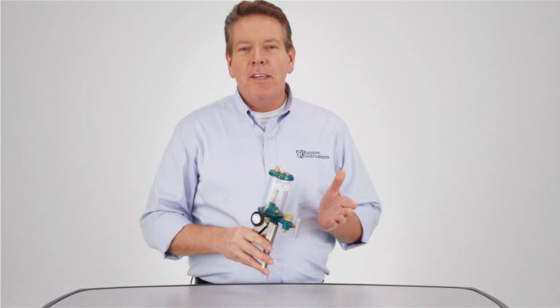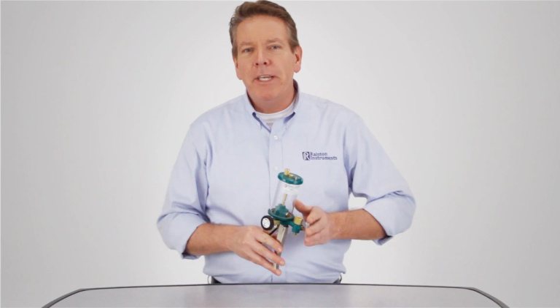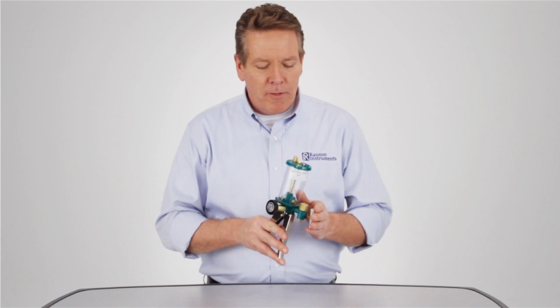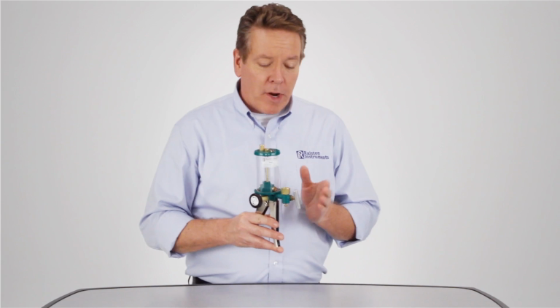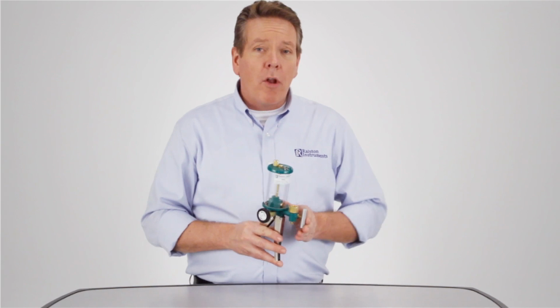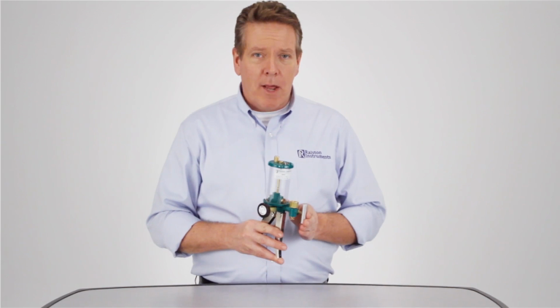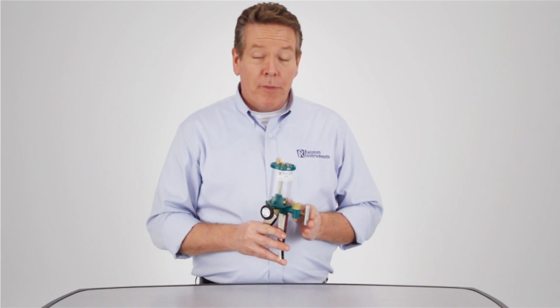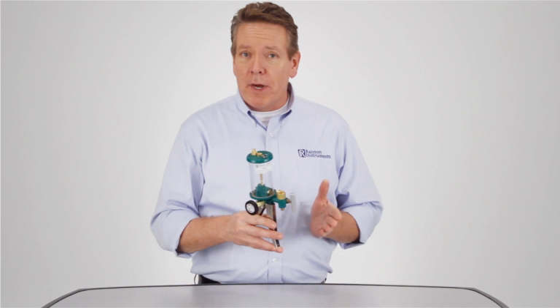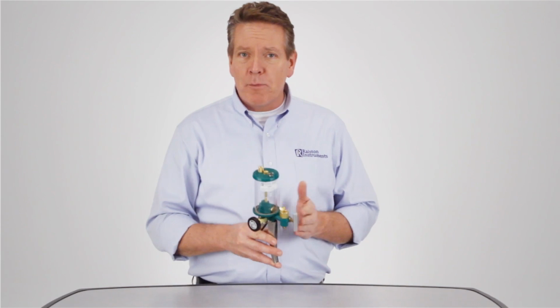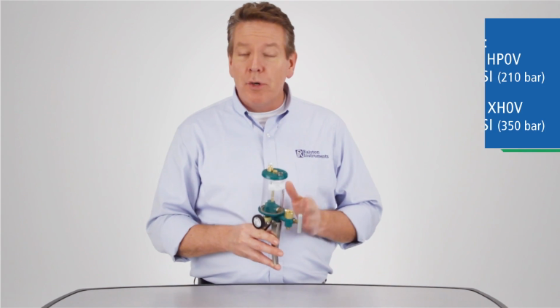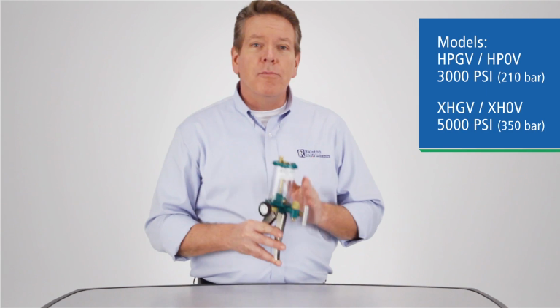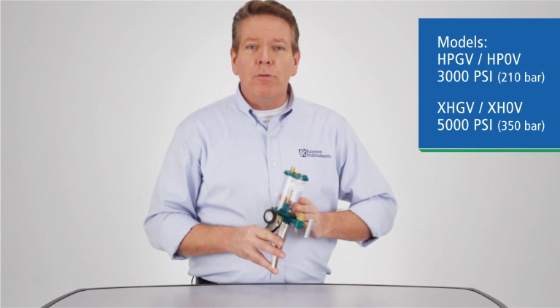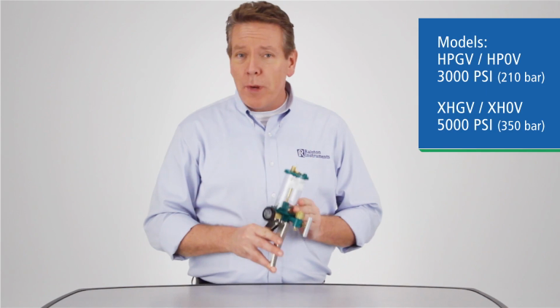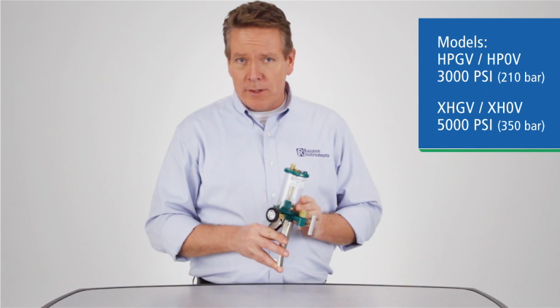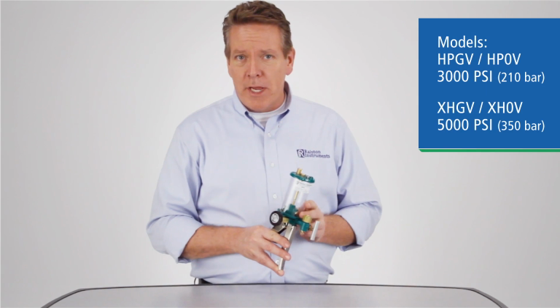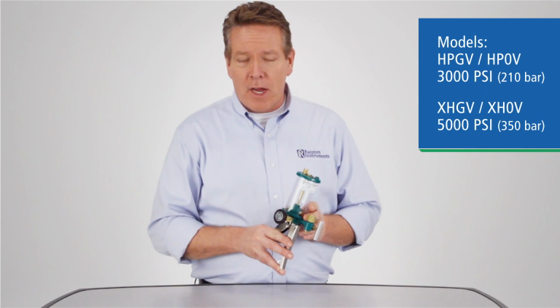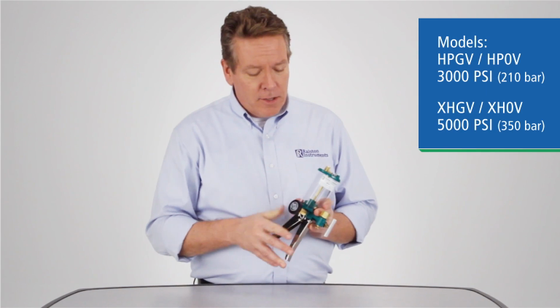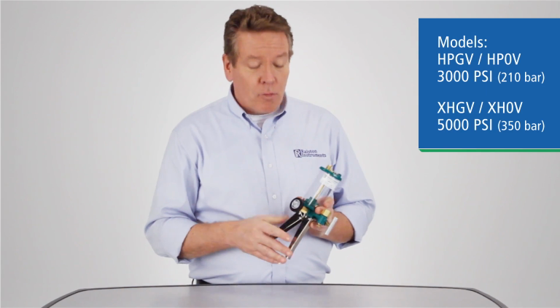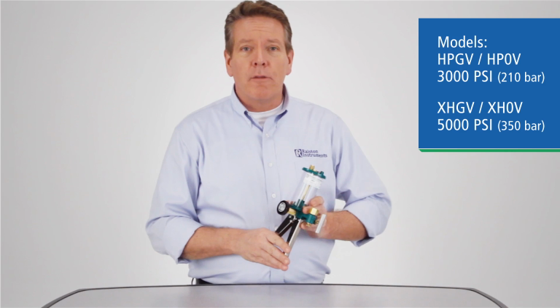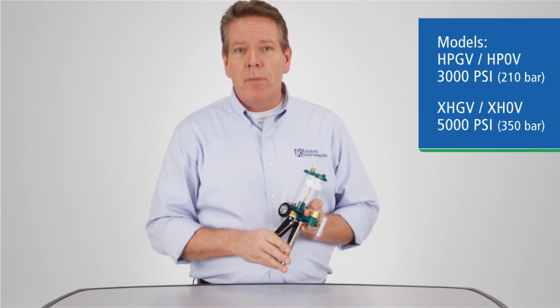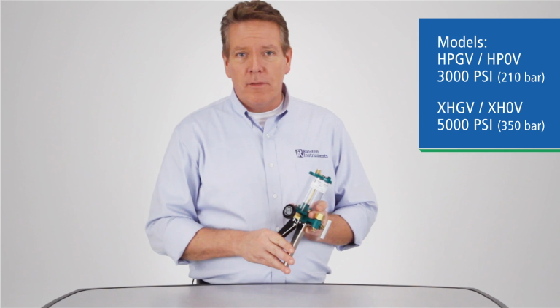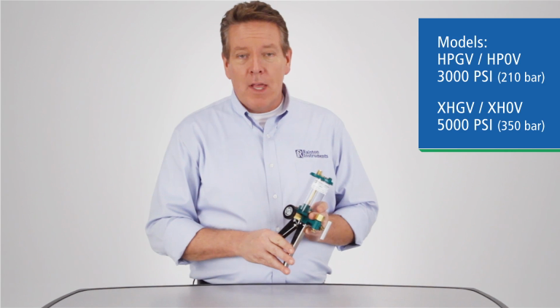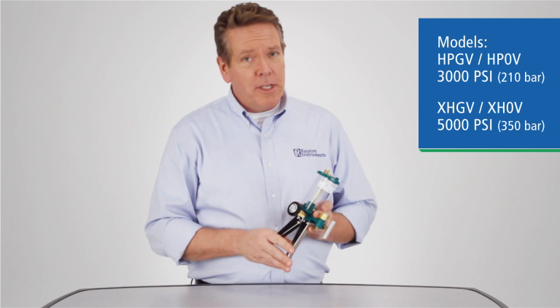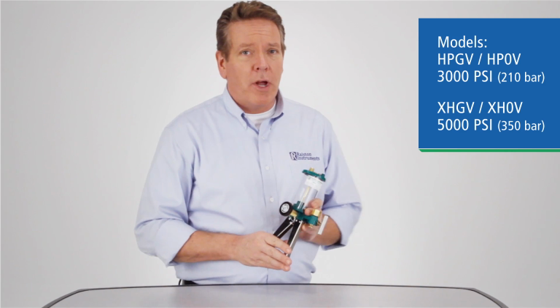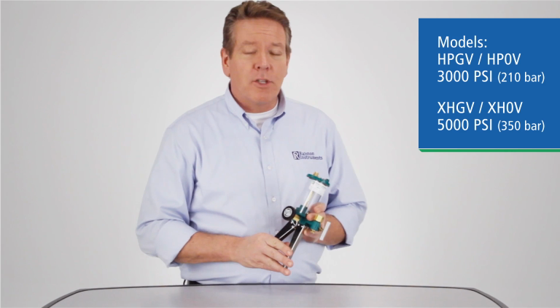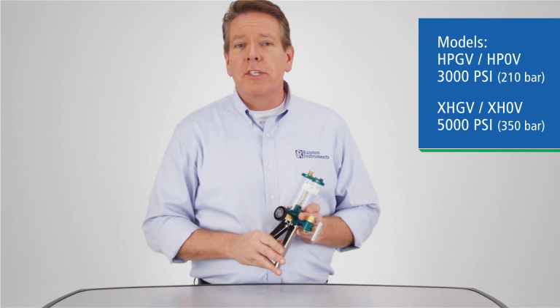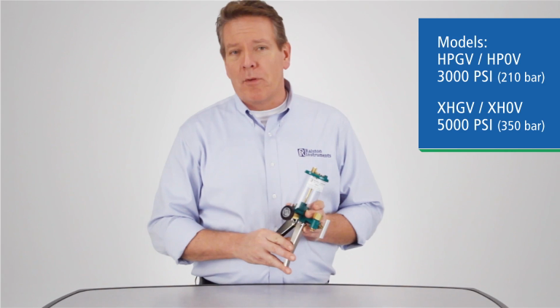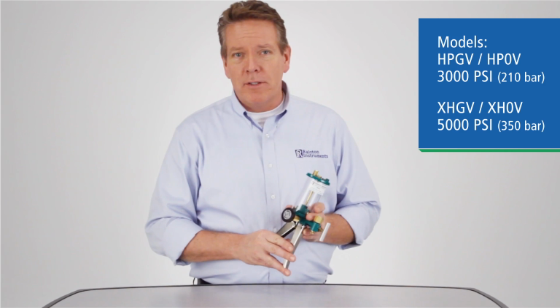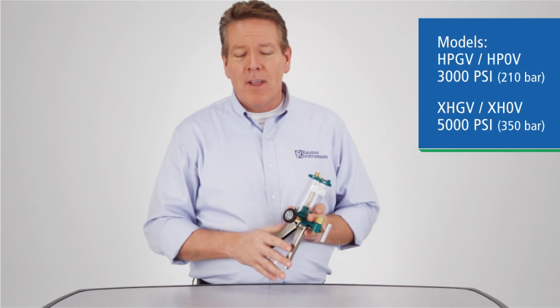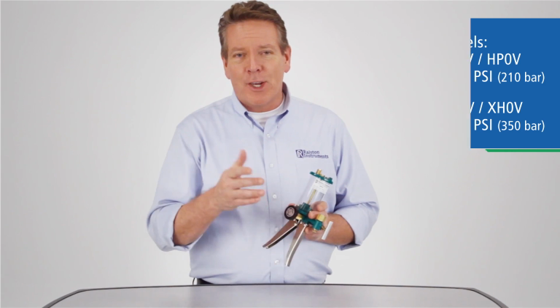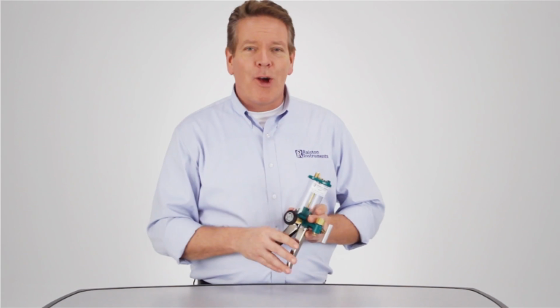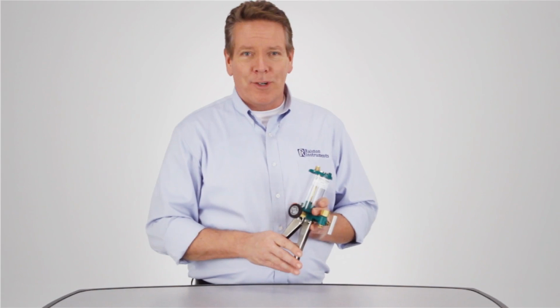The HPGV is our hydraulic hand pump that can provide test pressure from 0 to 3,000 PSI using a variety of fluid media. It's an easy process that only takes a couple of minutes. Let's take a look at how it works.